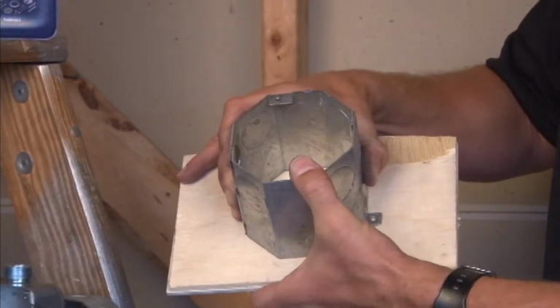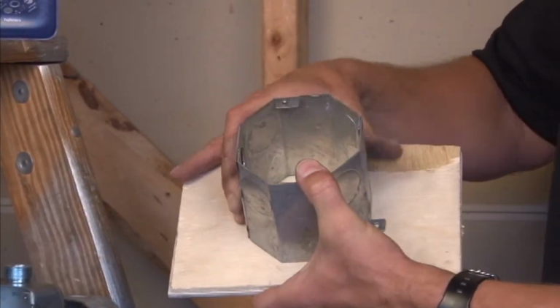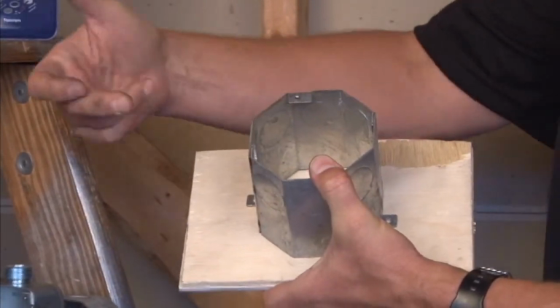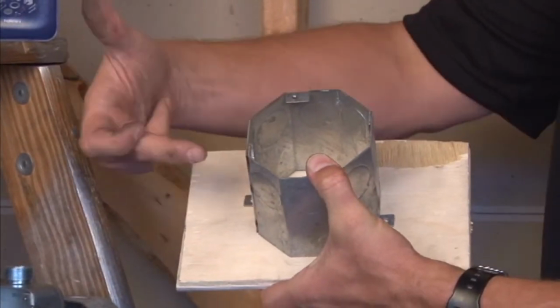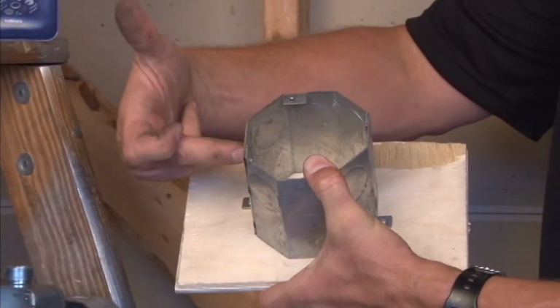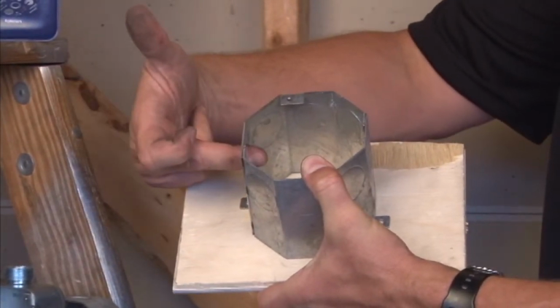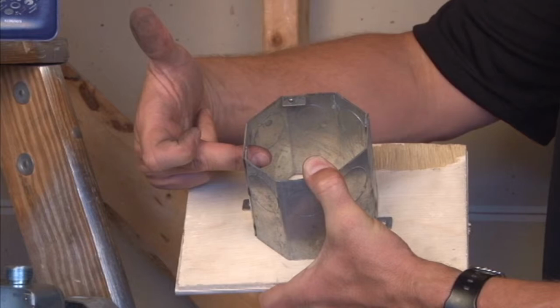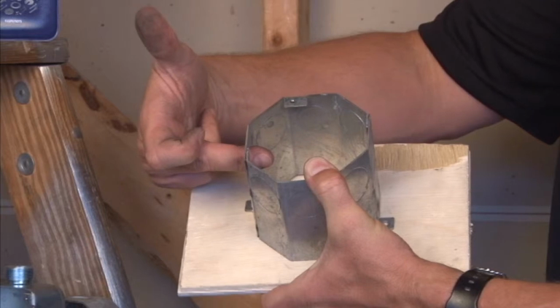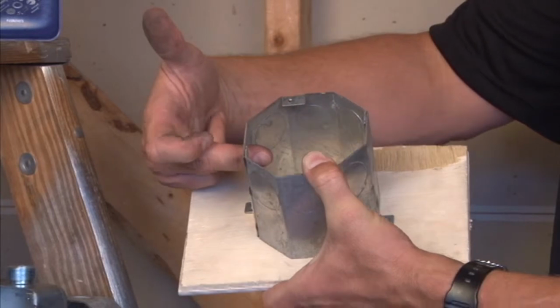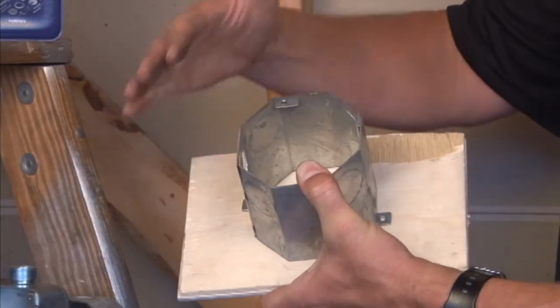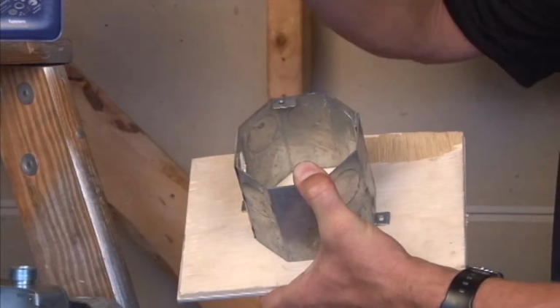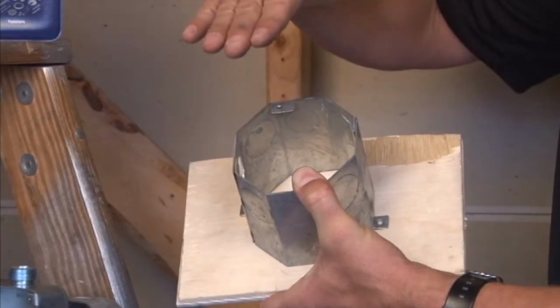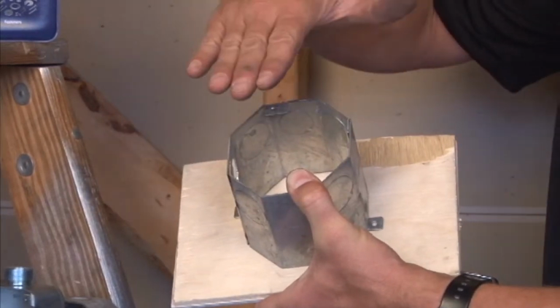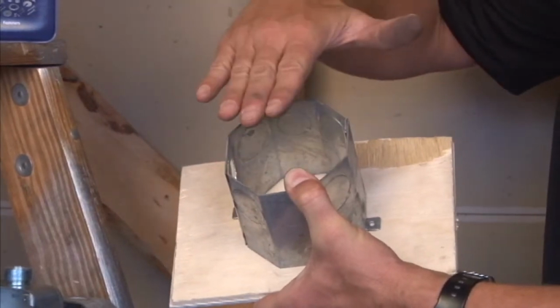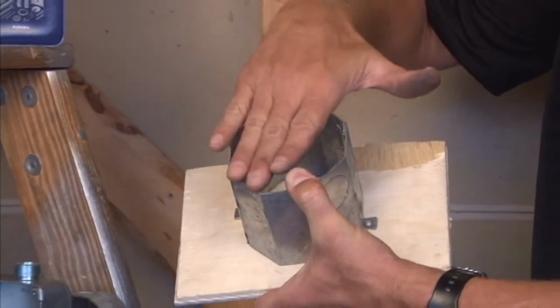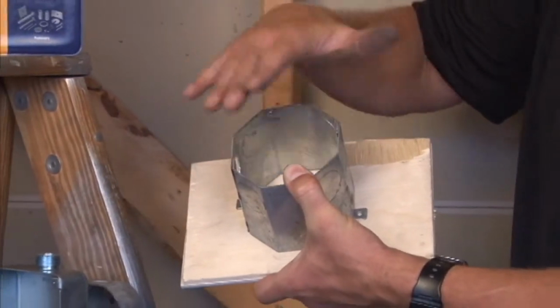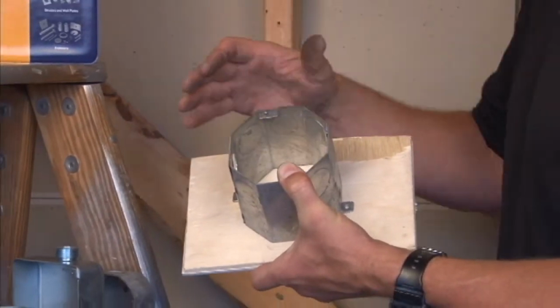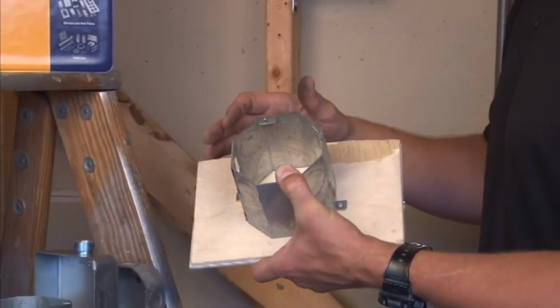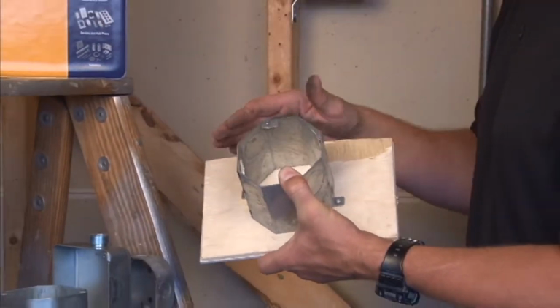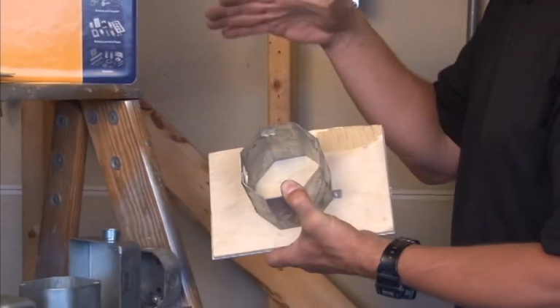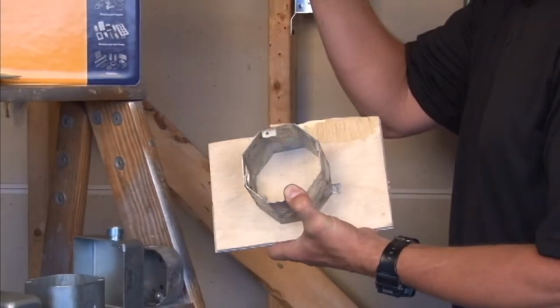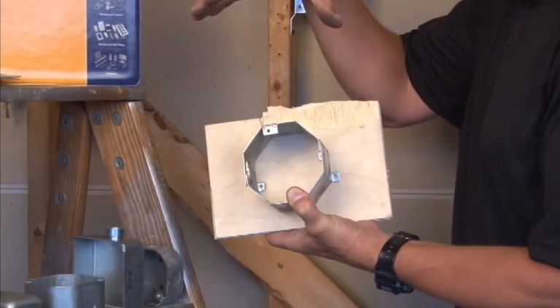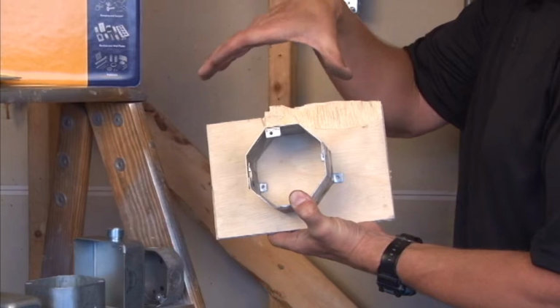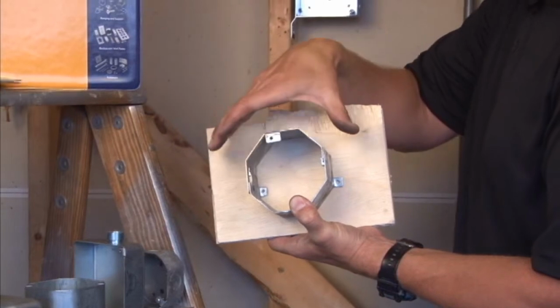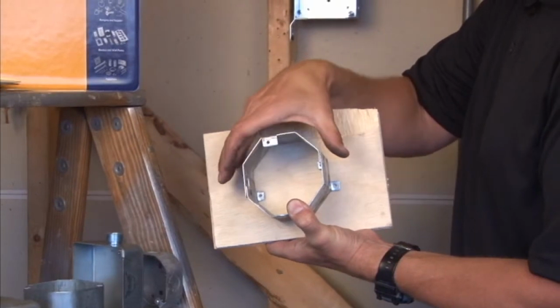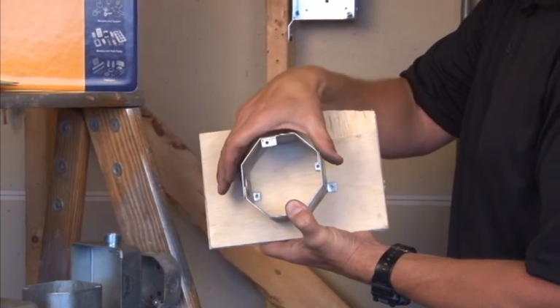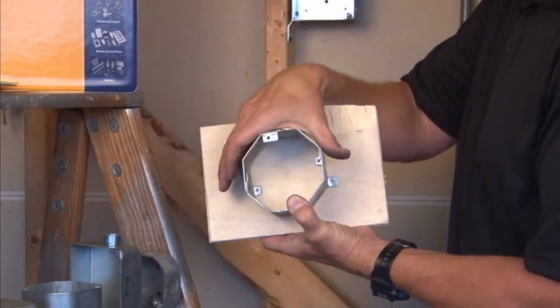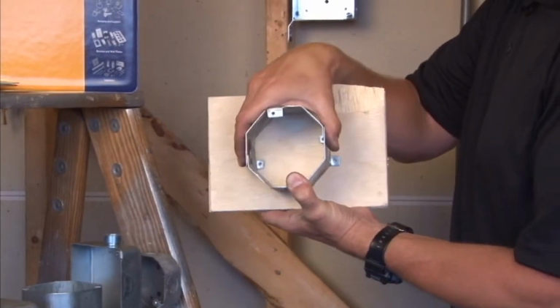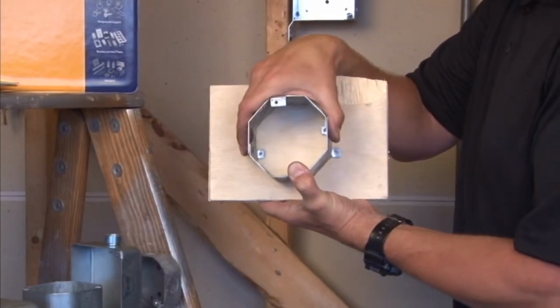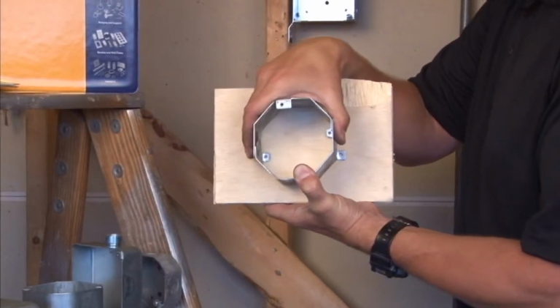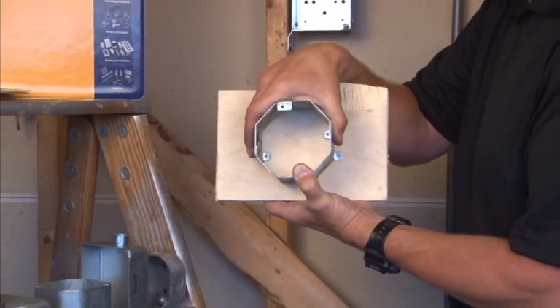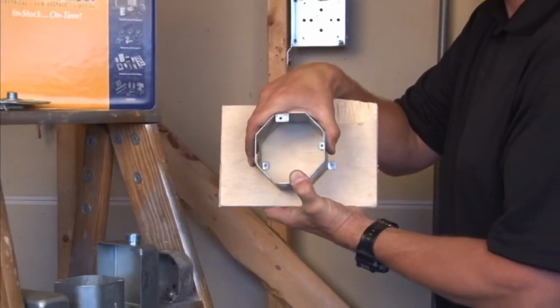Conduit is then run into the box, but it's very important that you close off the top of the box, because when the concrete is poured down the wall and this ring is encased in cement,